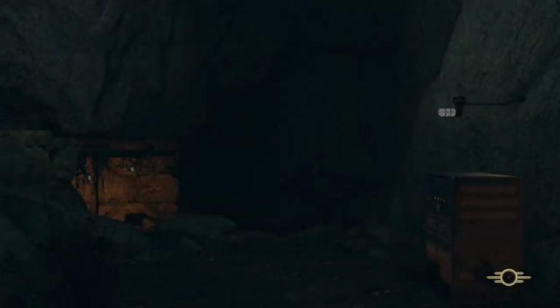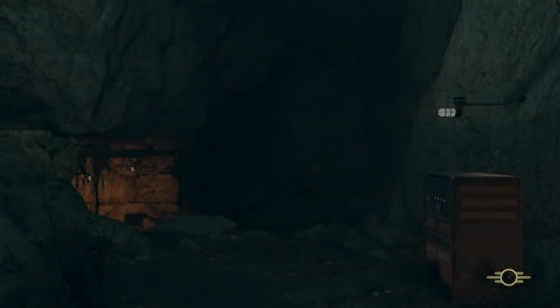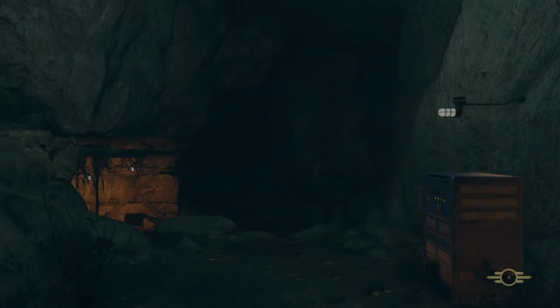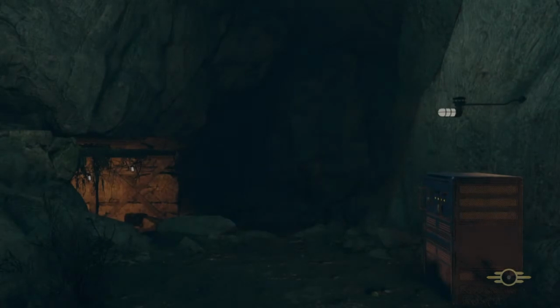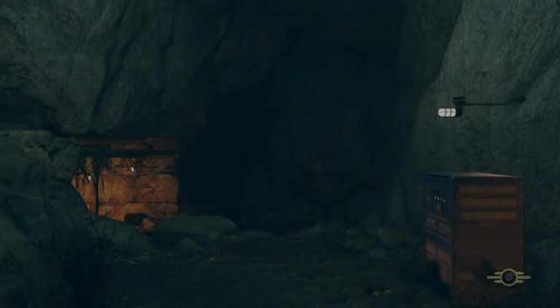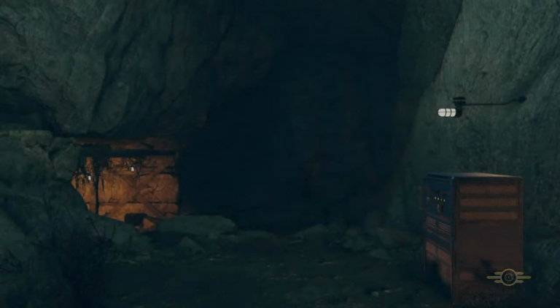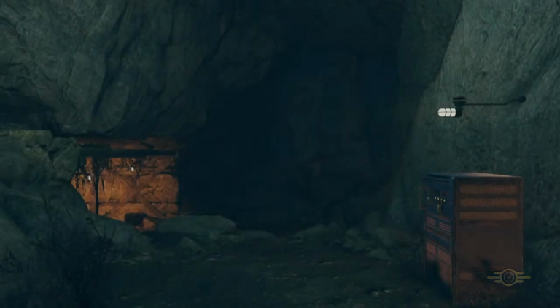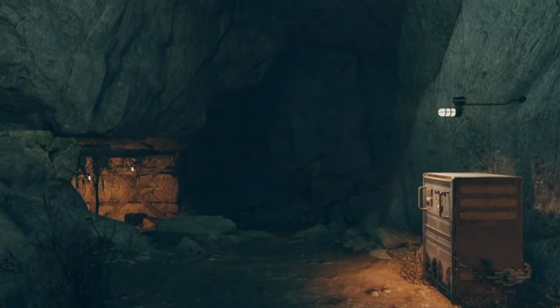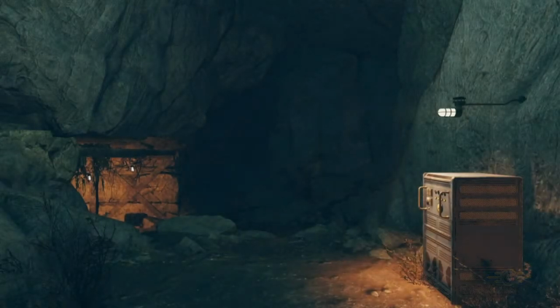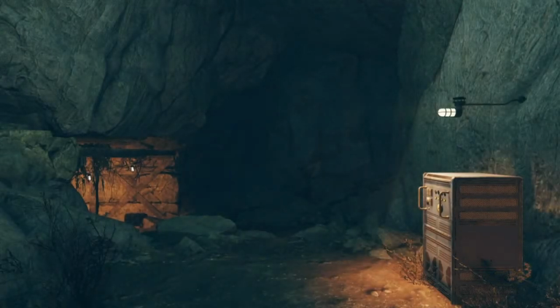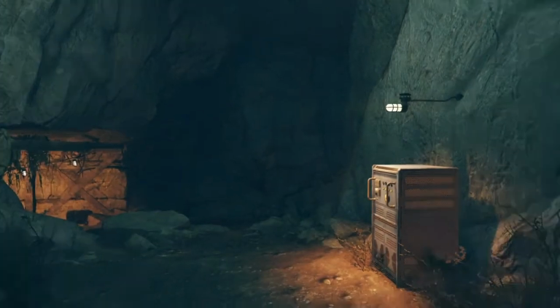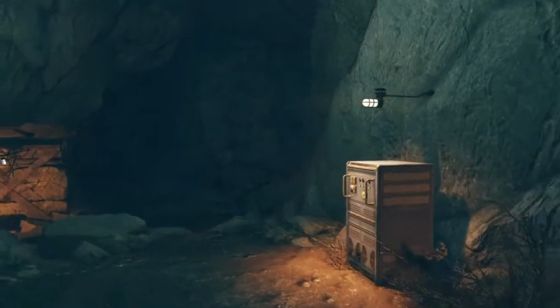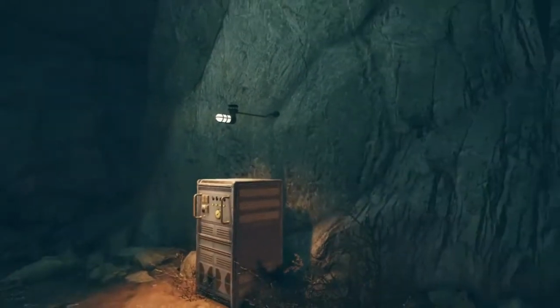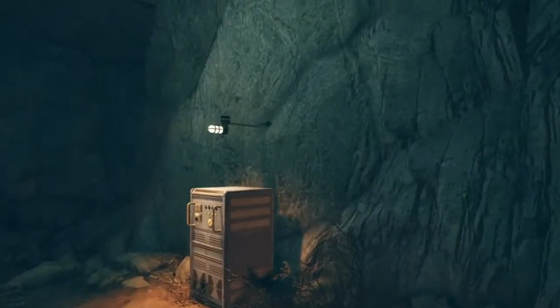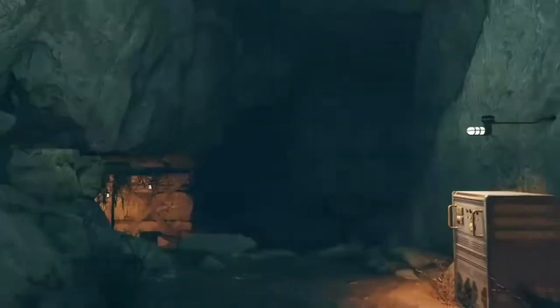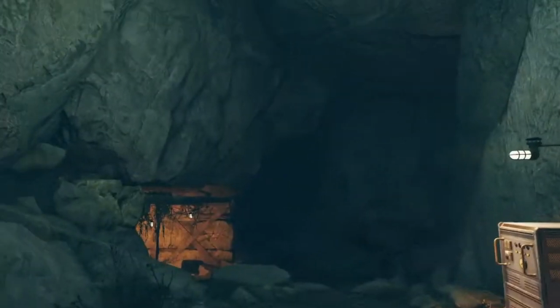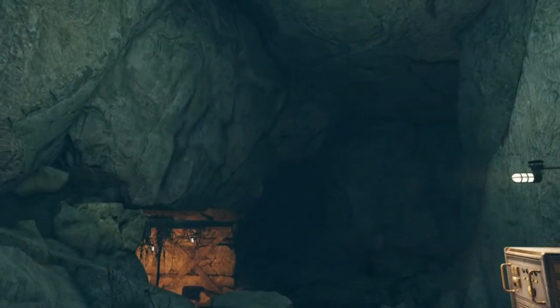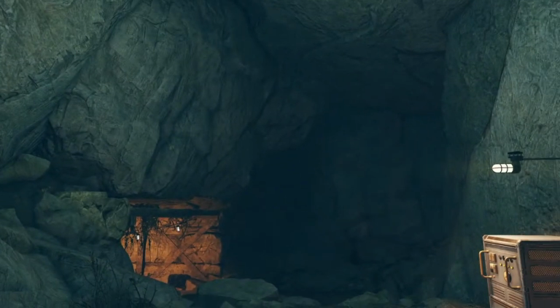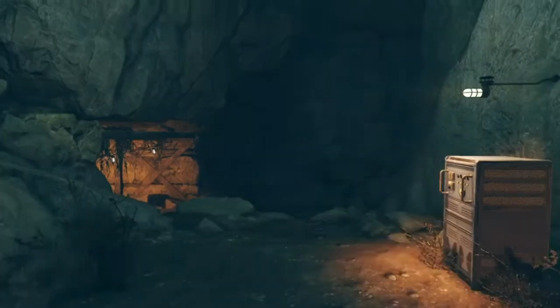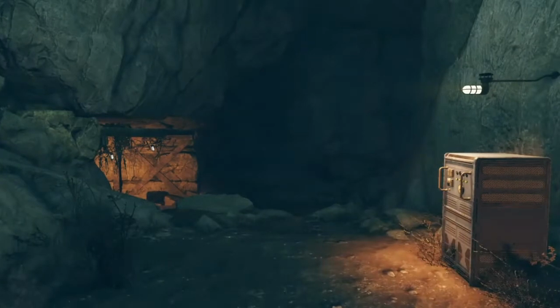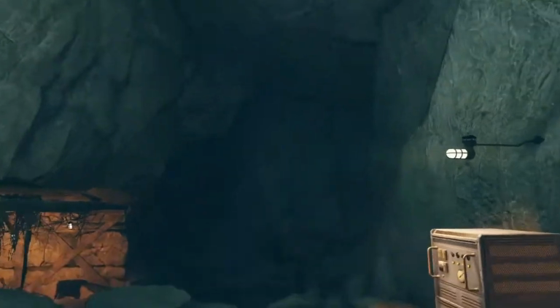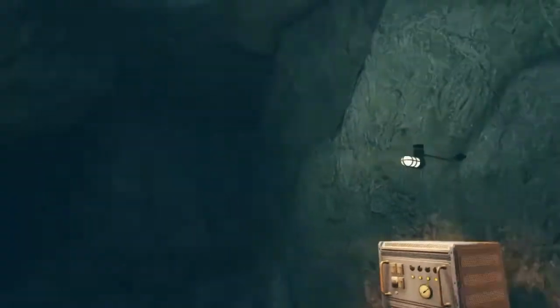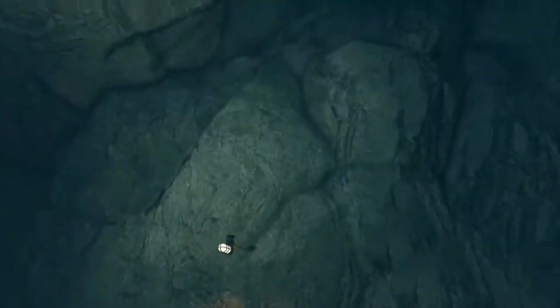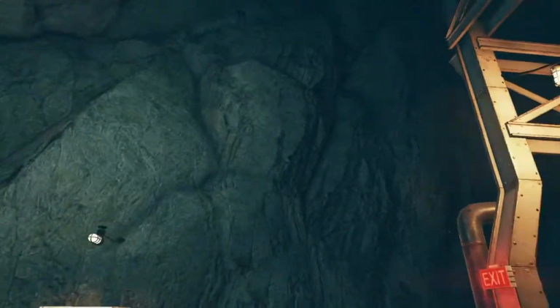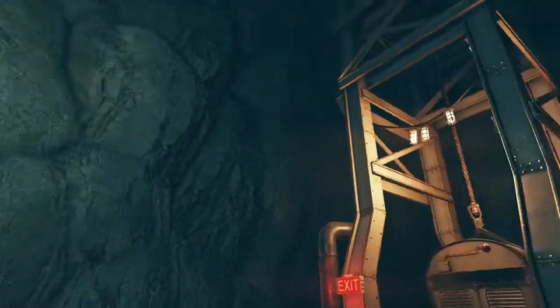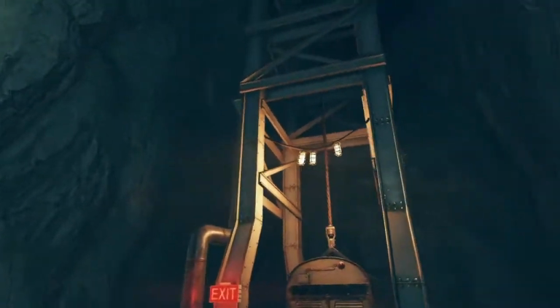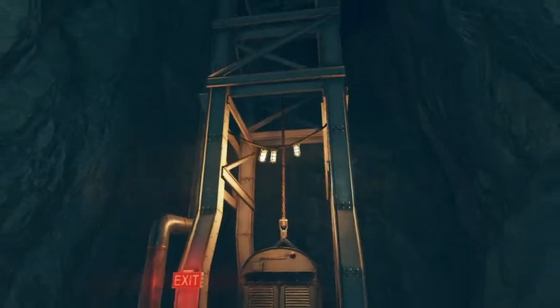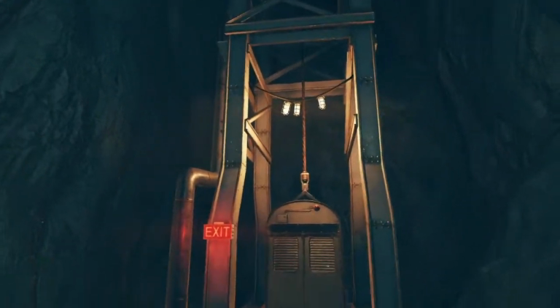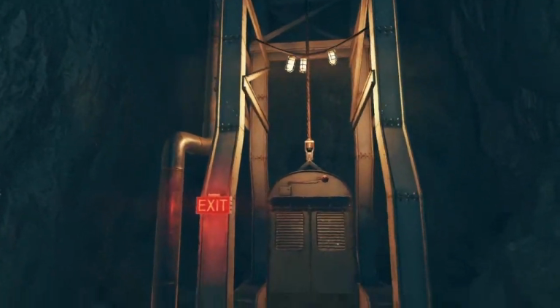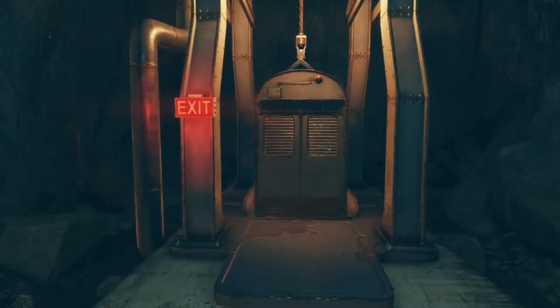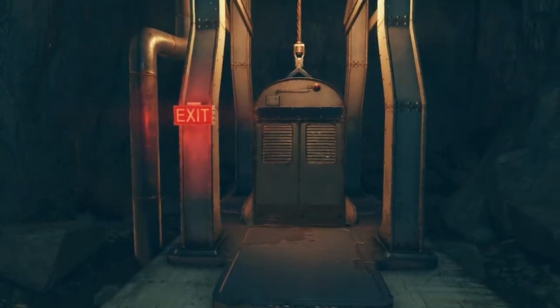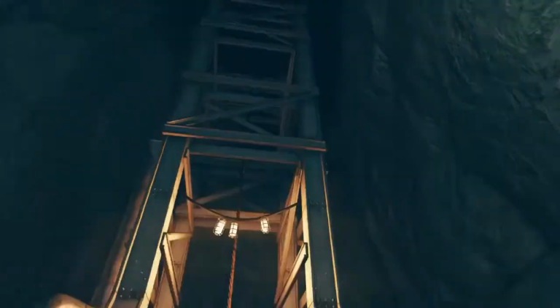So this is the interior of the shelter. That's the shelter control panel just to the right, and there's another one inside the okay value as well.